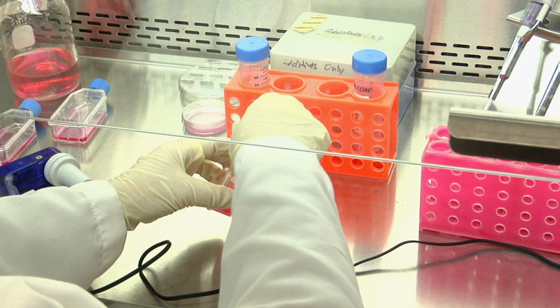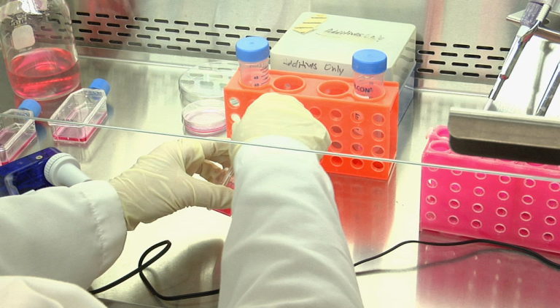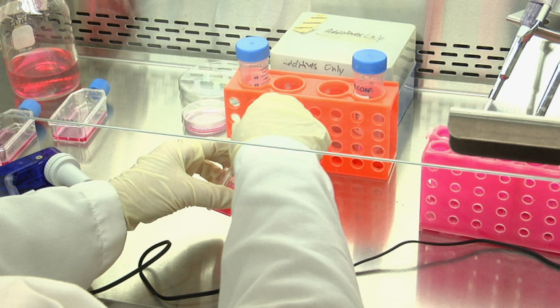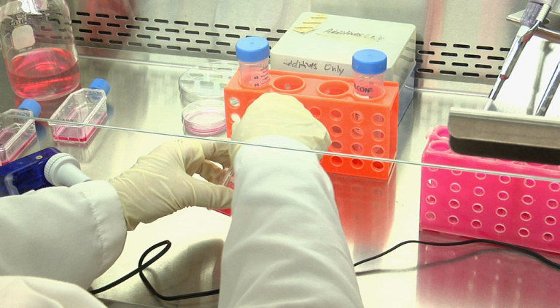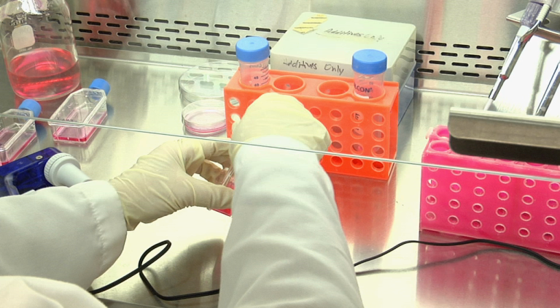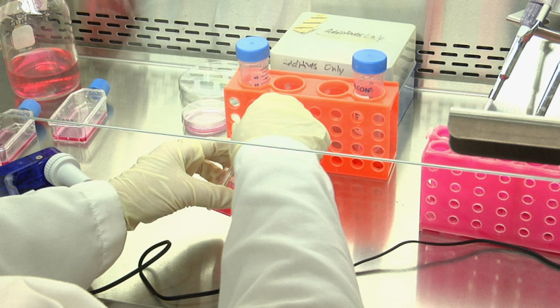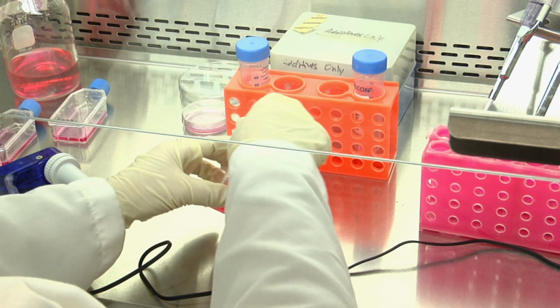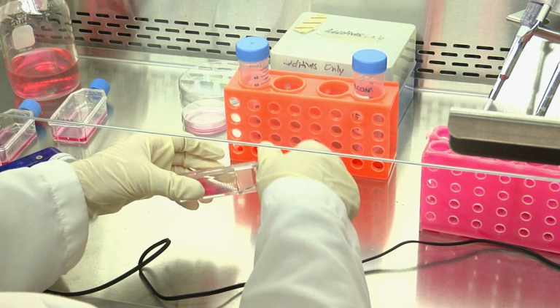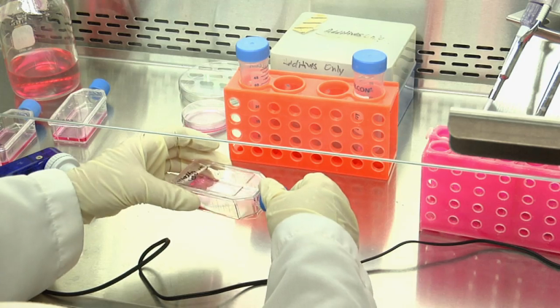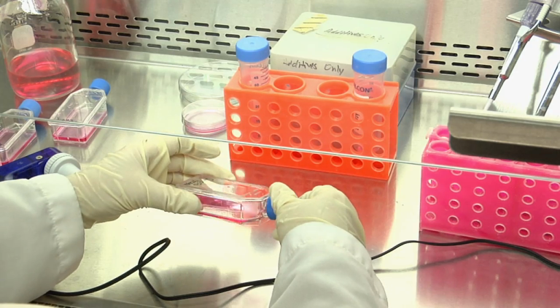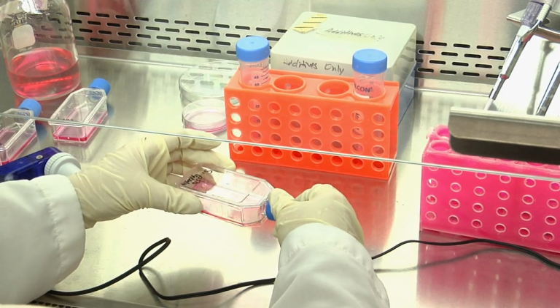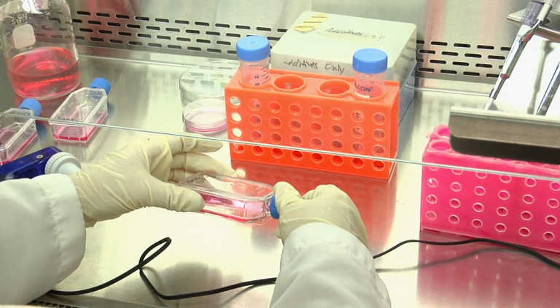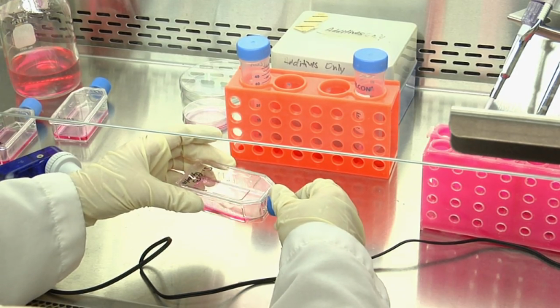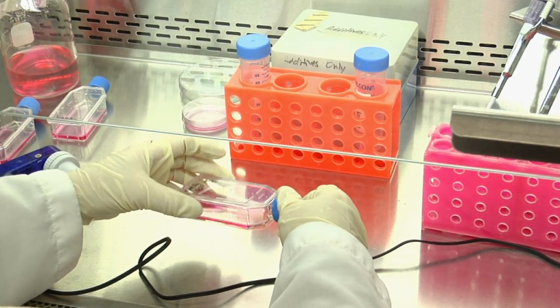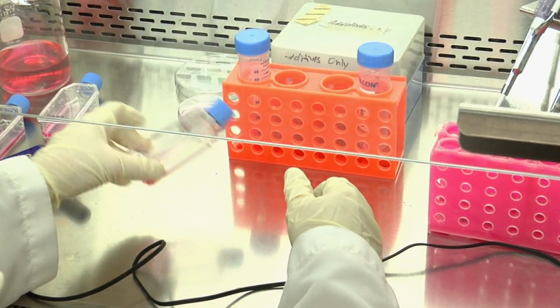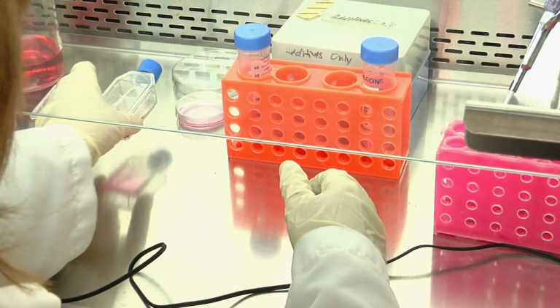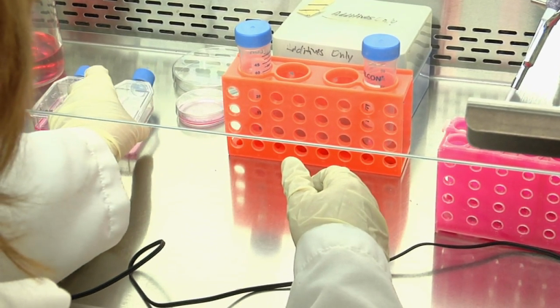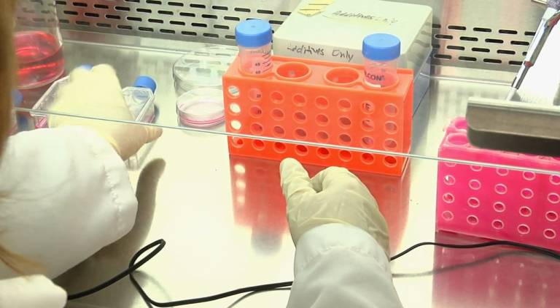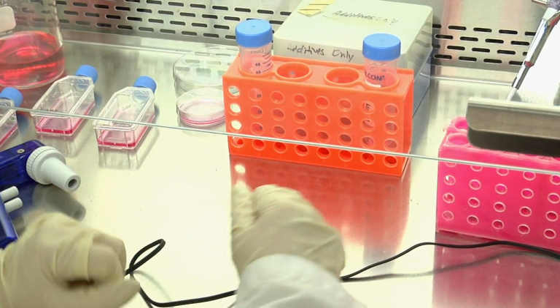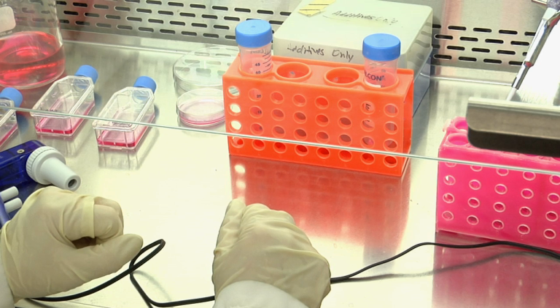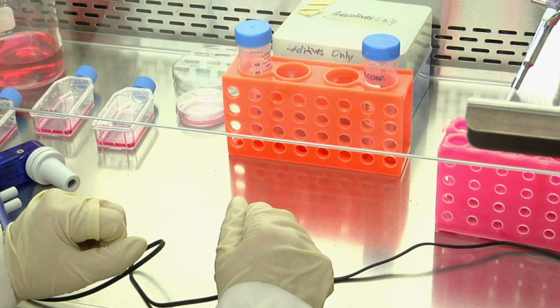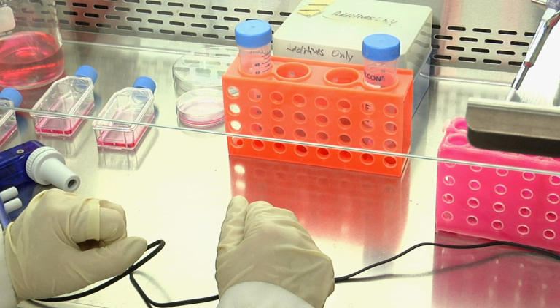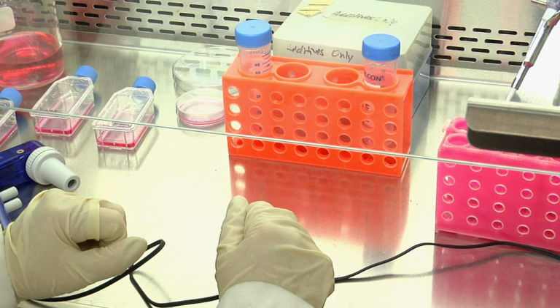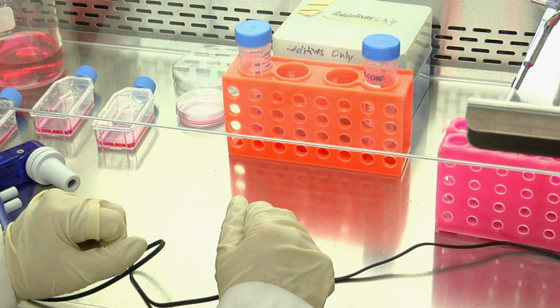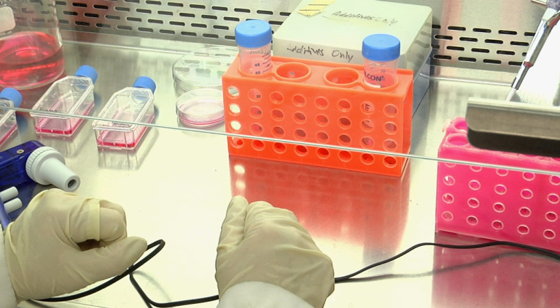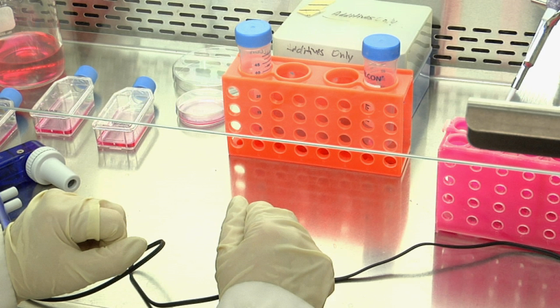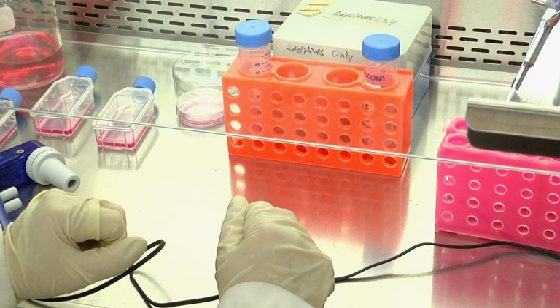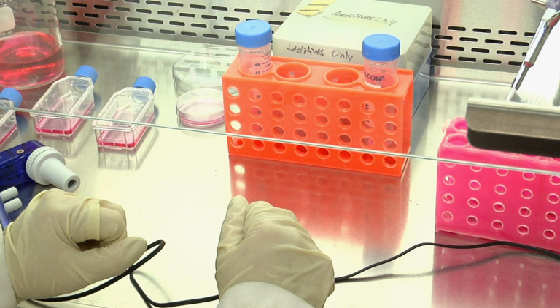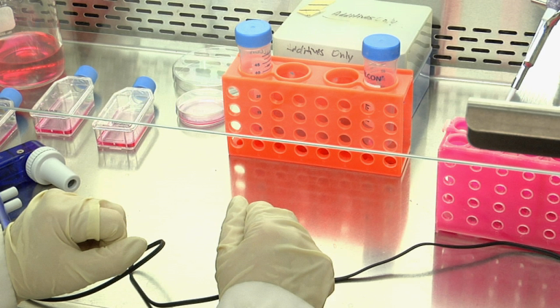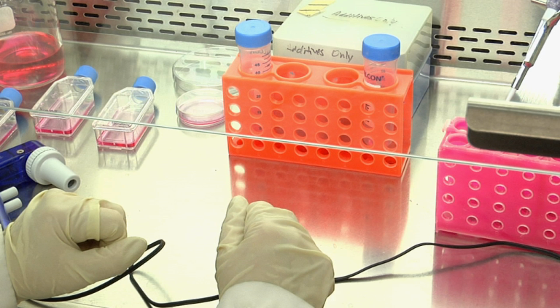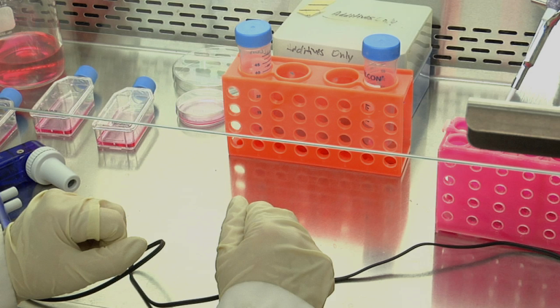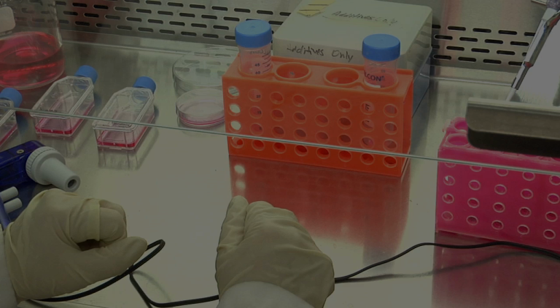Then, gently hold the flask horizontally and slowly rock it to spread the medium over the surface on which the cells are attached. Leave the flask on the flat surface of the hood in order to keep the cells in contact with the culture medium.